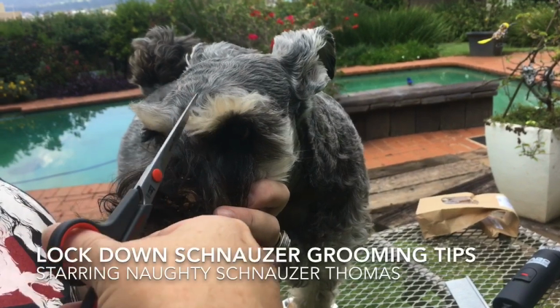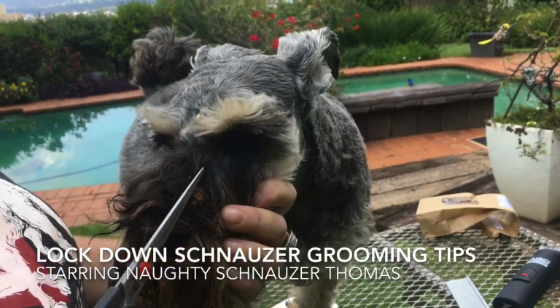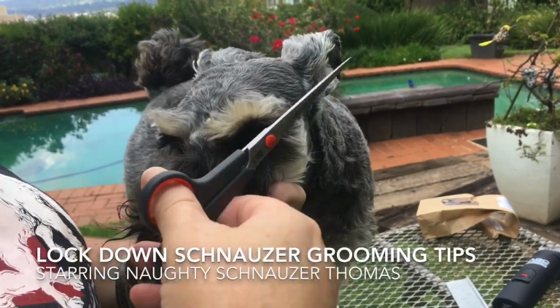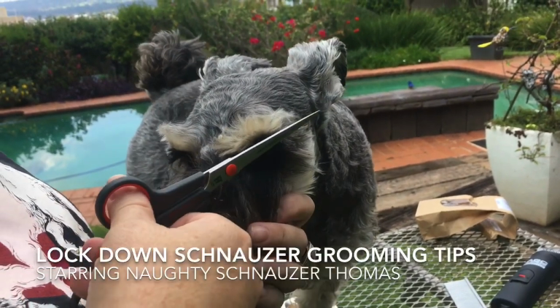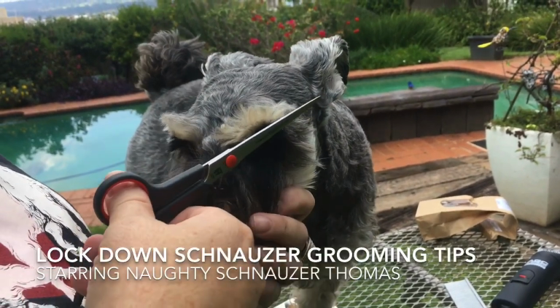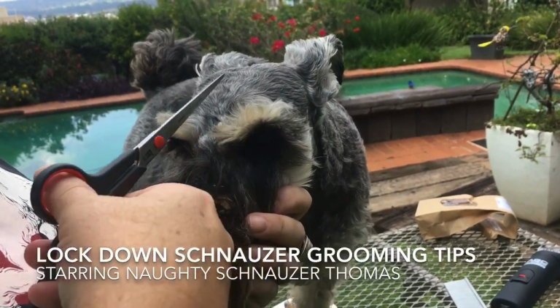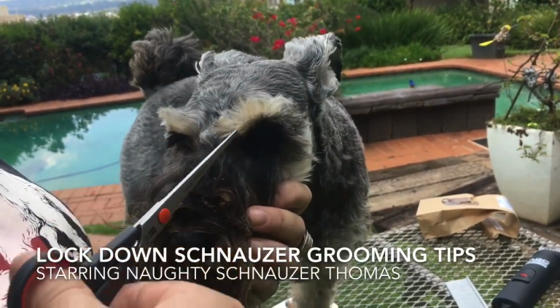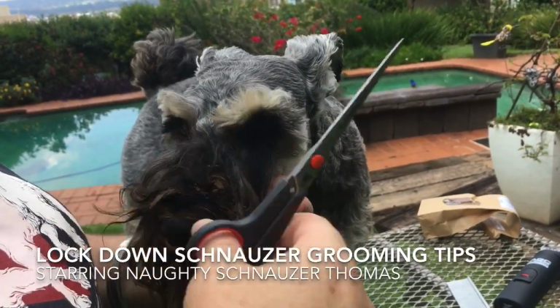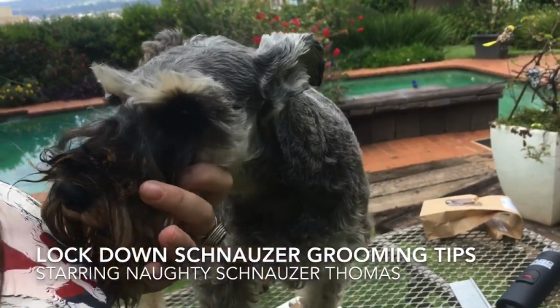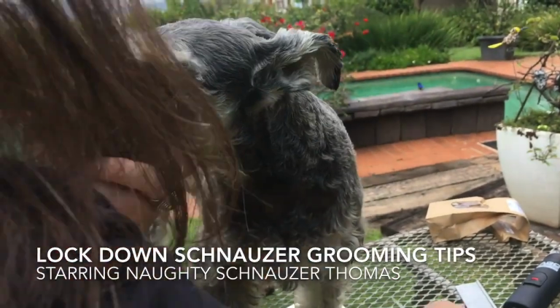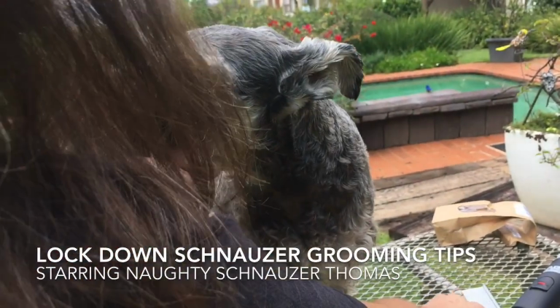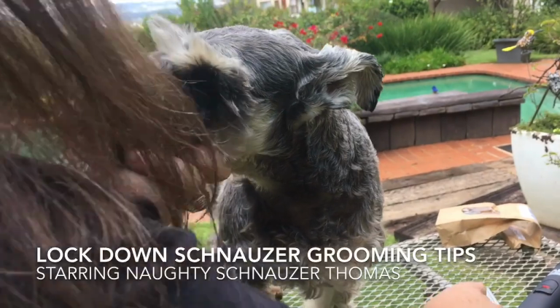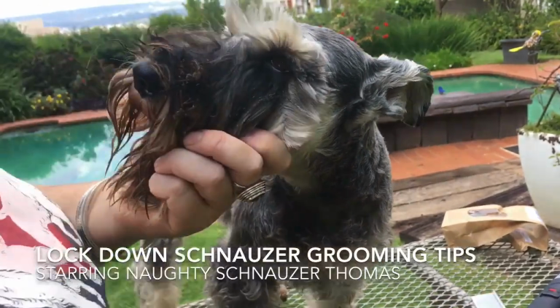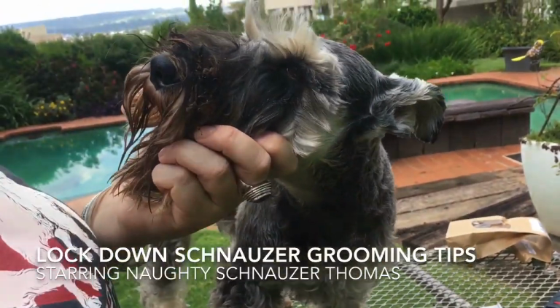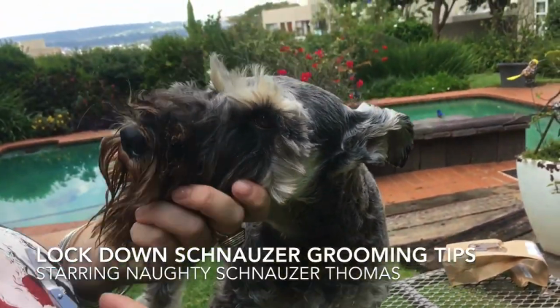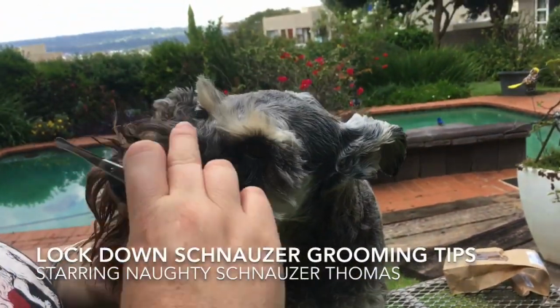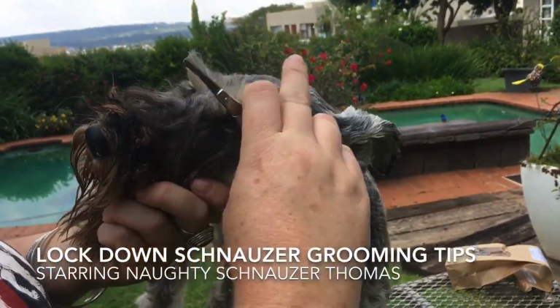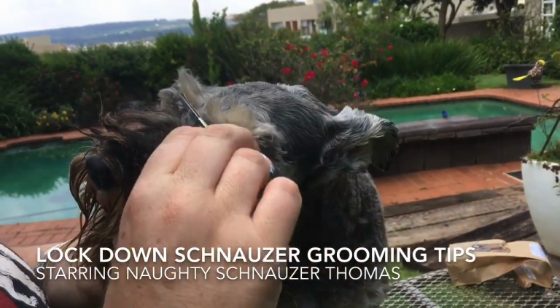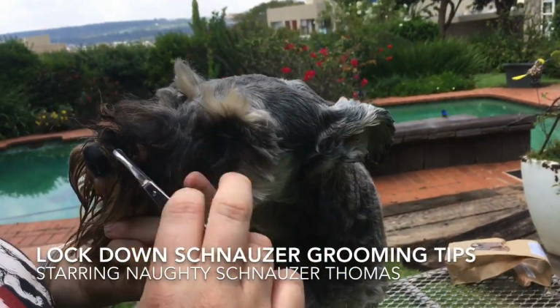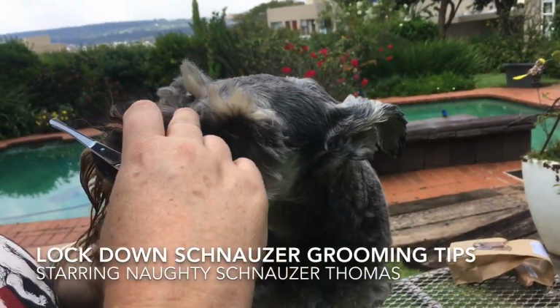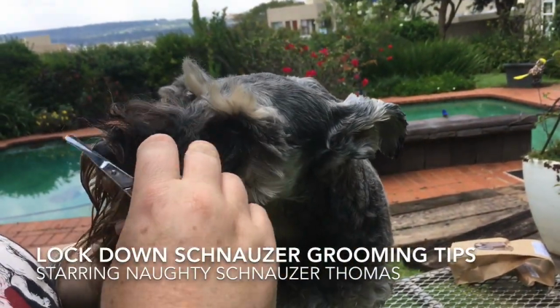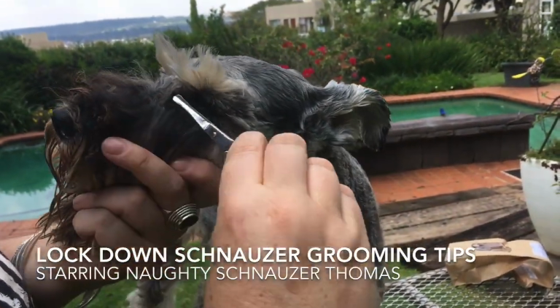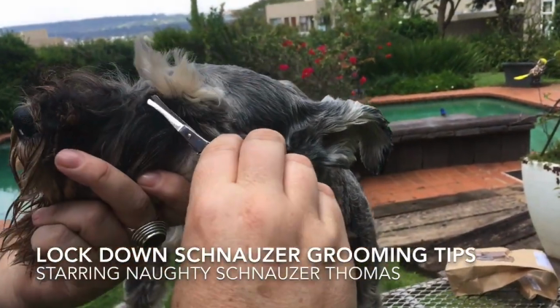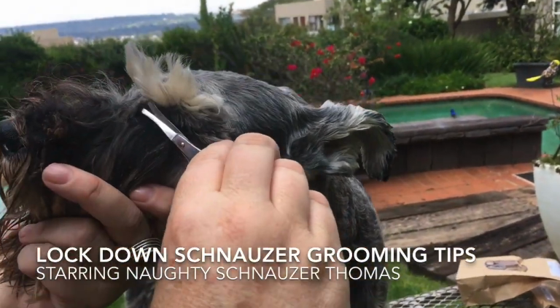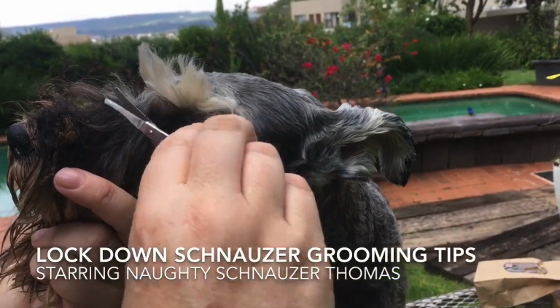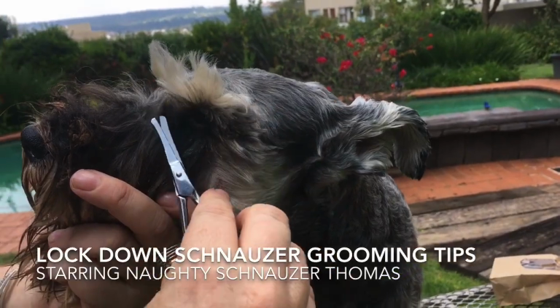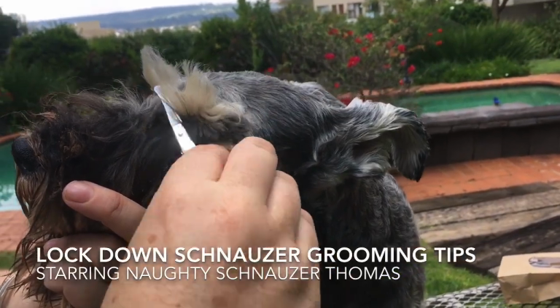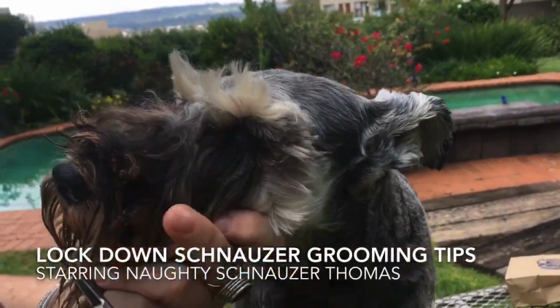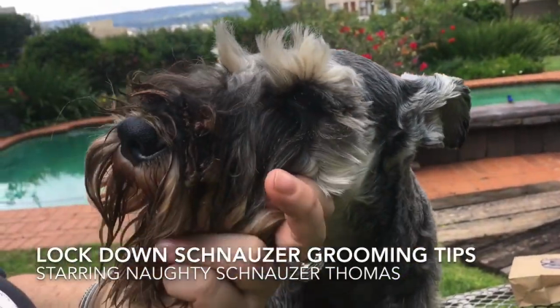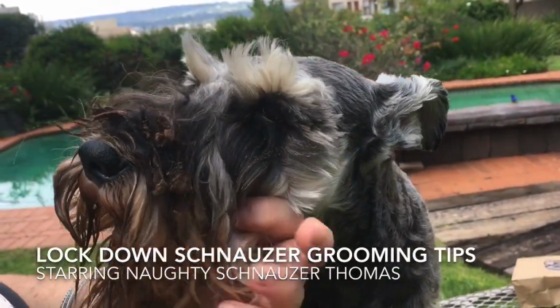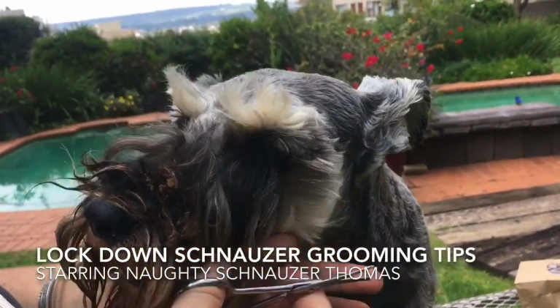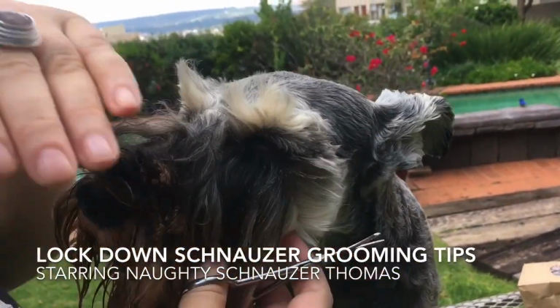You can have it as long or as short as you want as long as it's a triangle. Then take a smaller pair of scissors and just cut away the hair that grows into the eye, chipping it shorter so that they can see nicely out the eye.